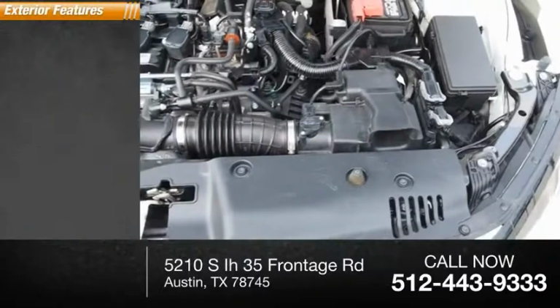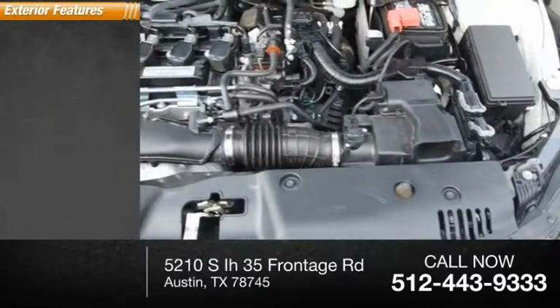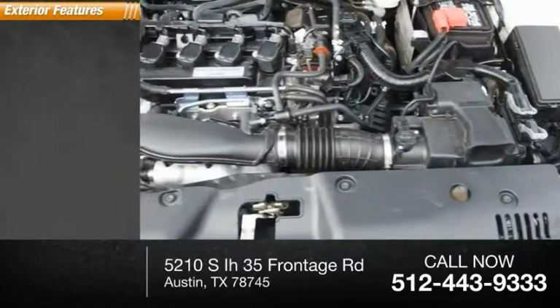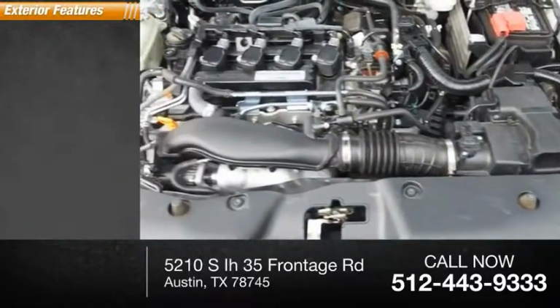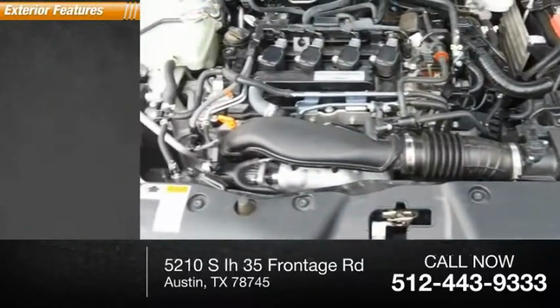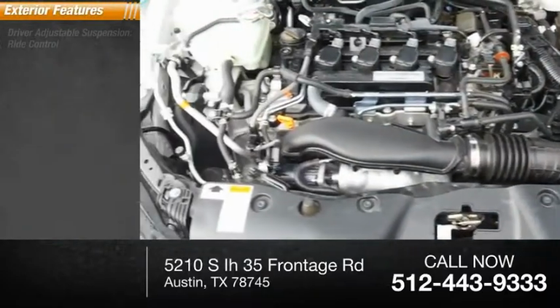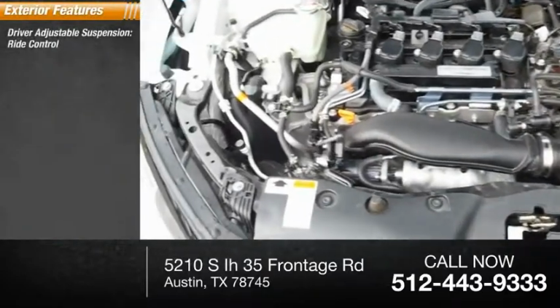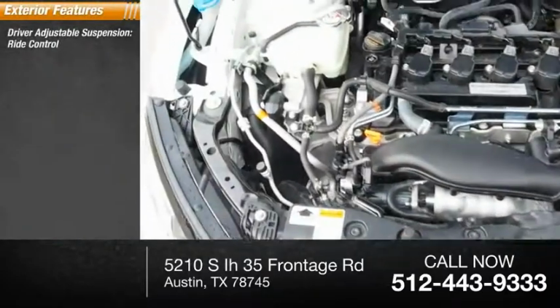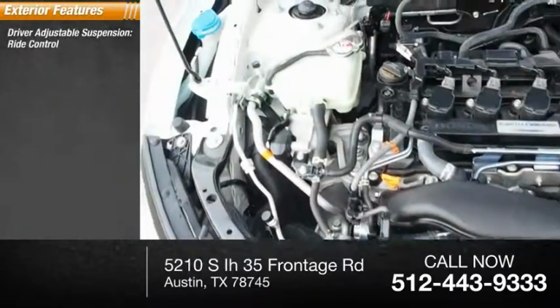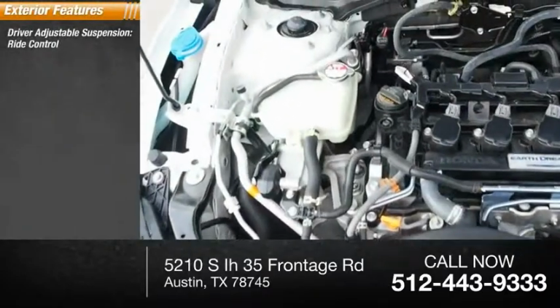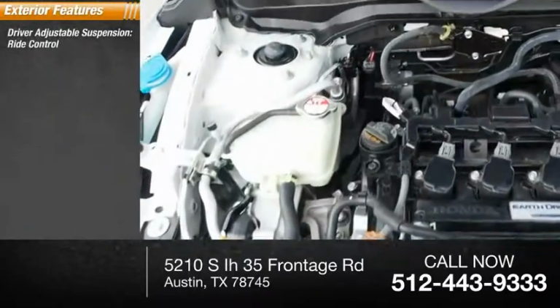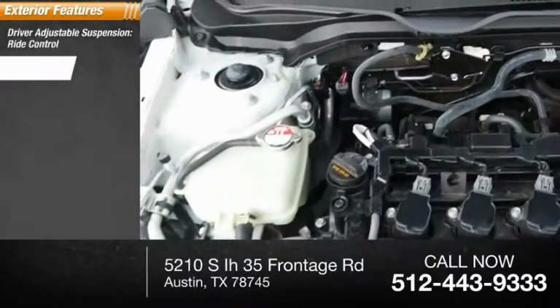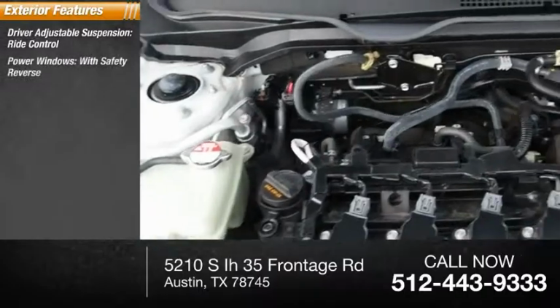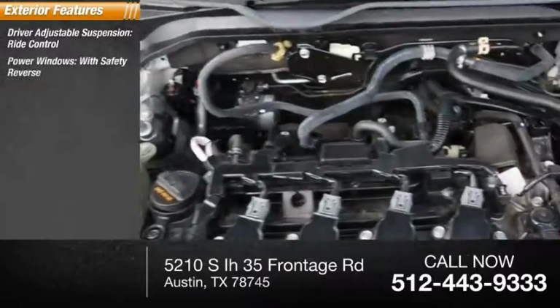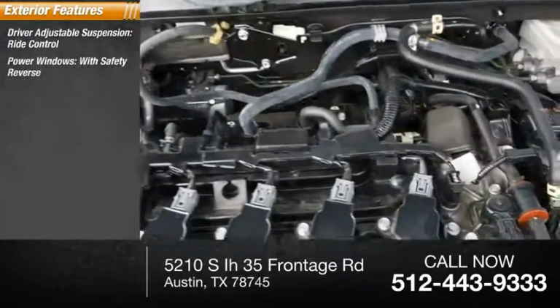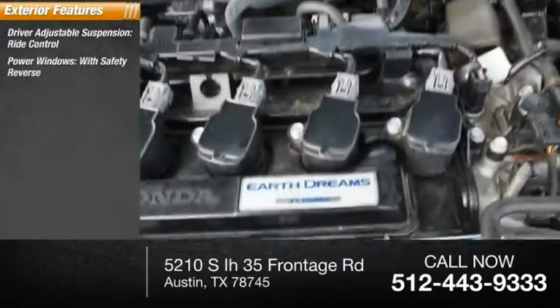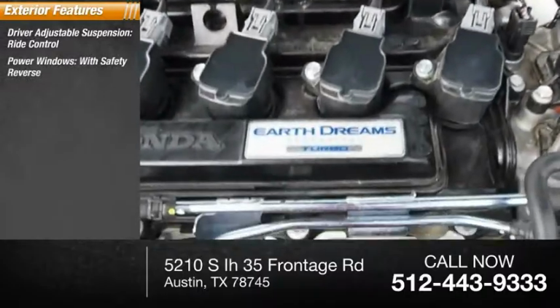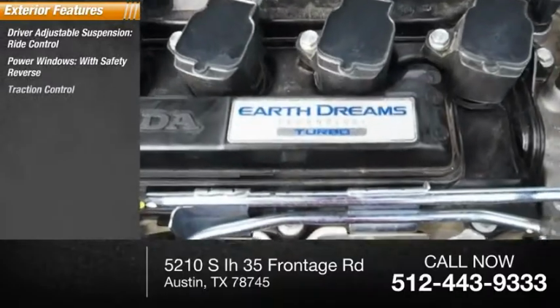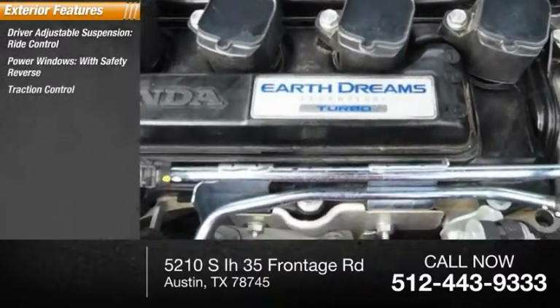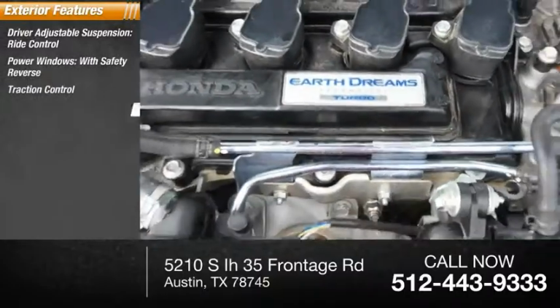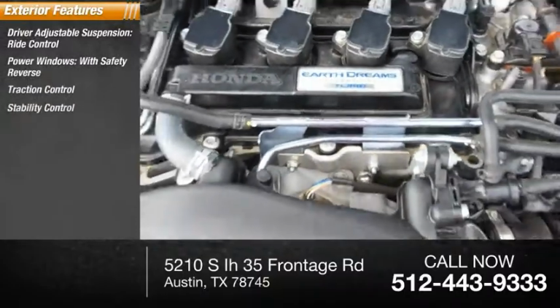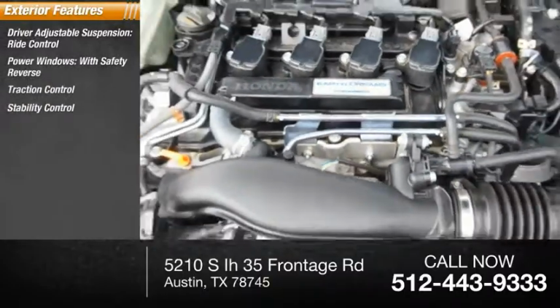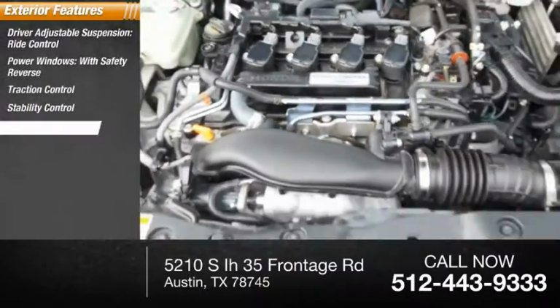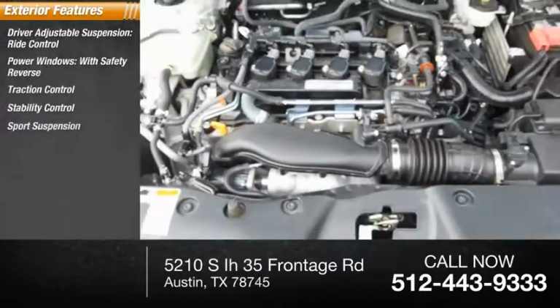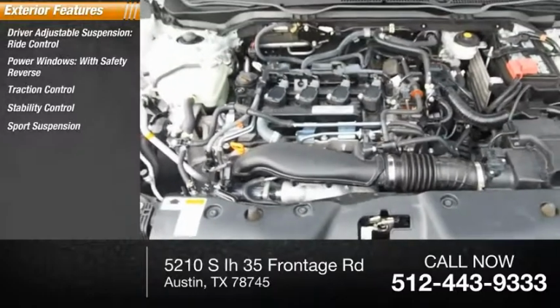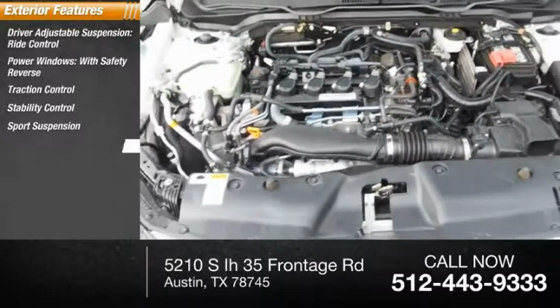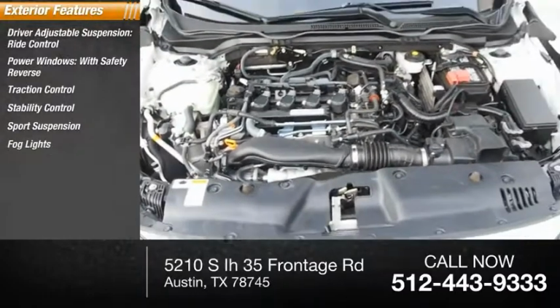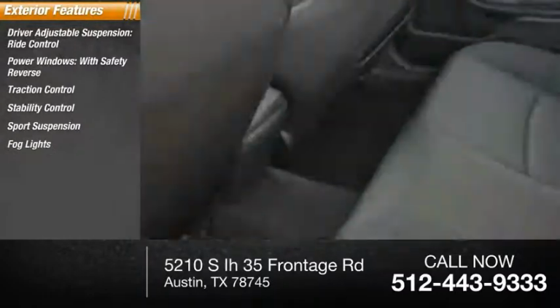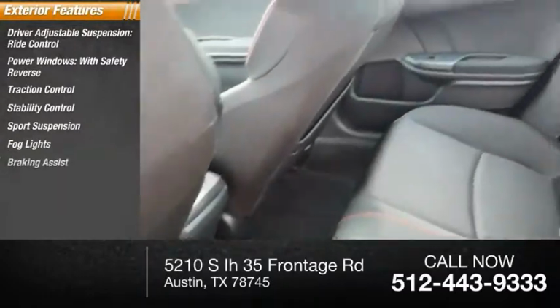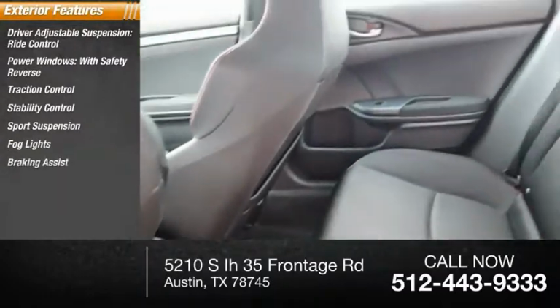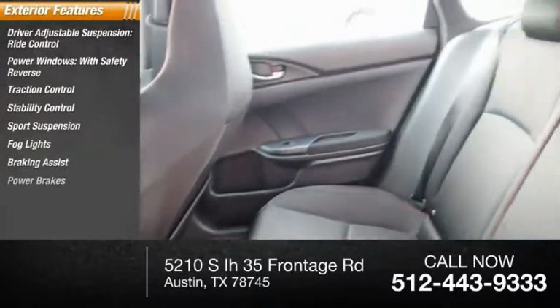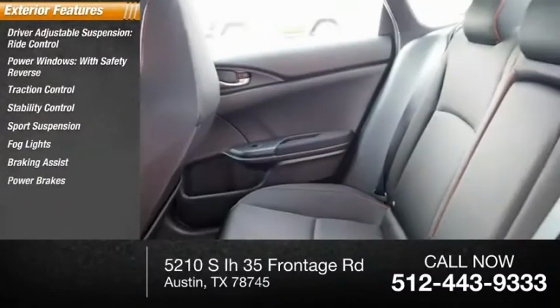Here are some of this vehicle's great options: driver adjustable suspension, ride control, power windows with safety reverse, traction control, stability control, sport suspension, fog lights, braking assist, and power brakes.